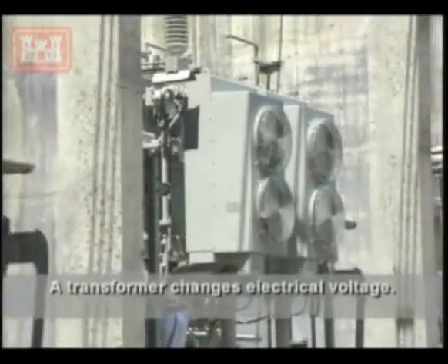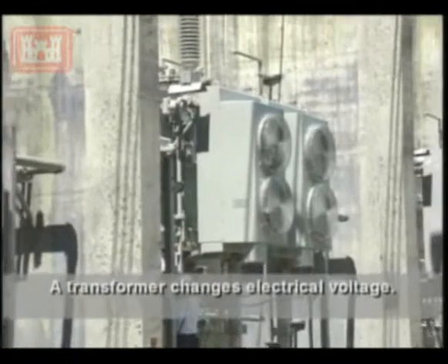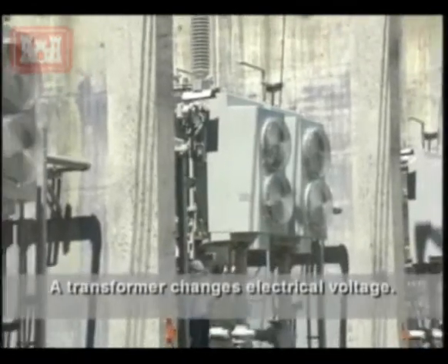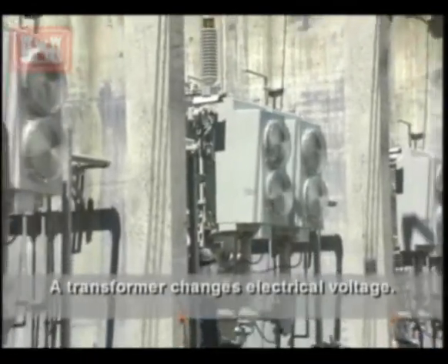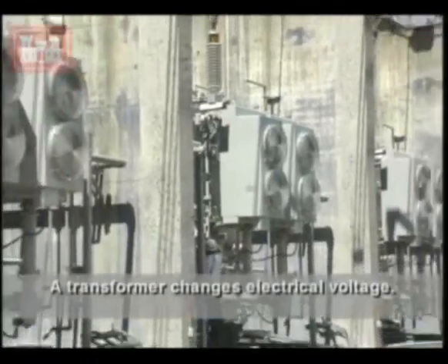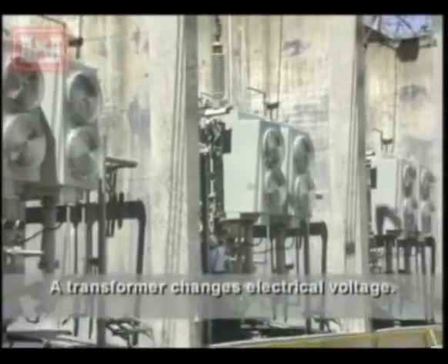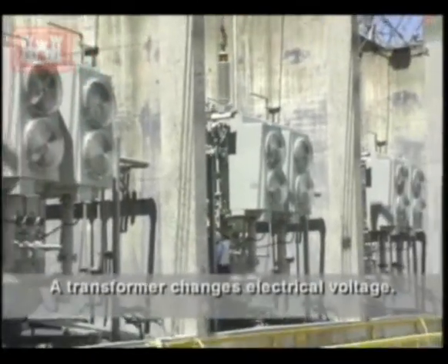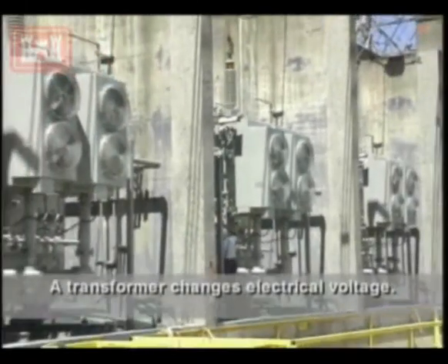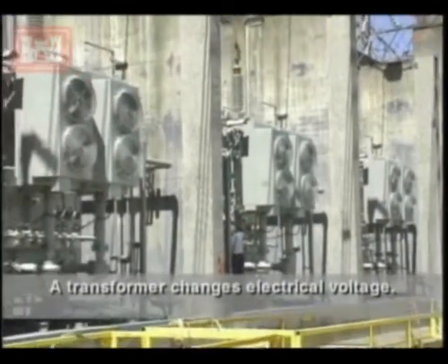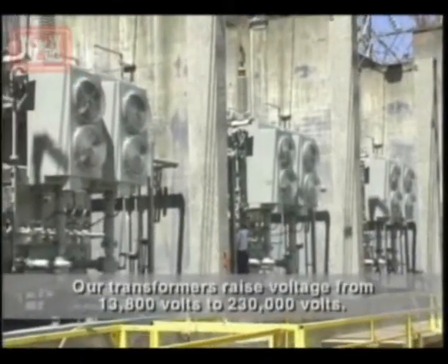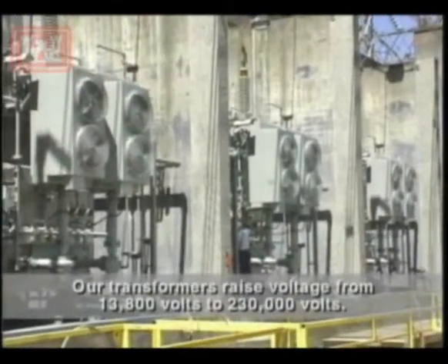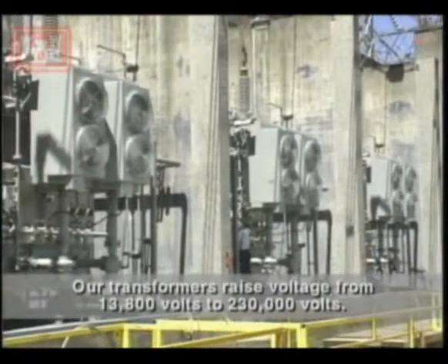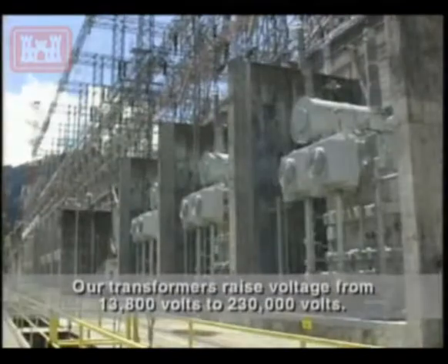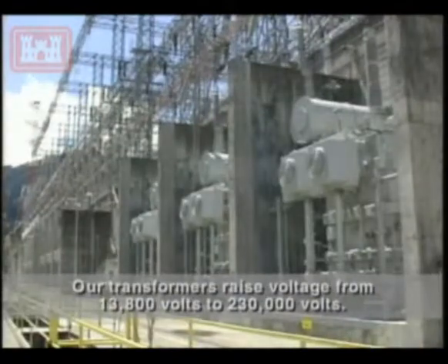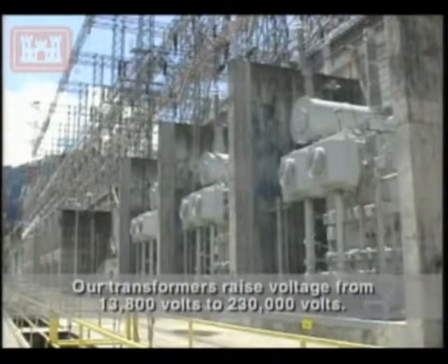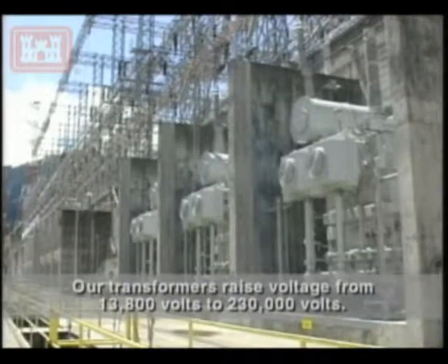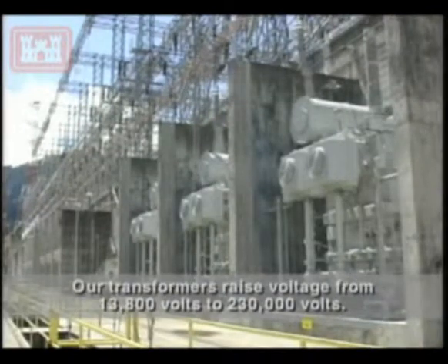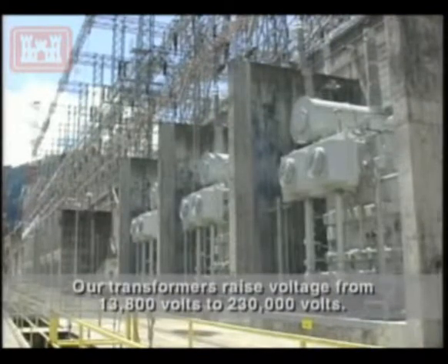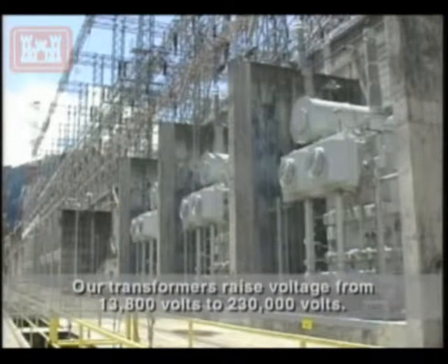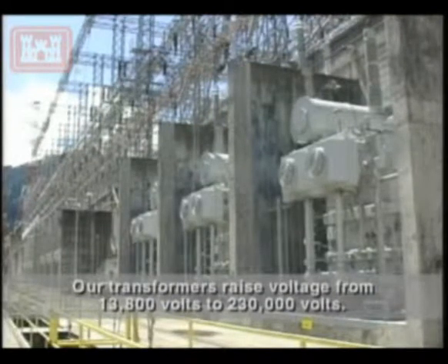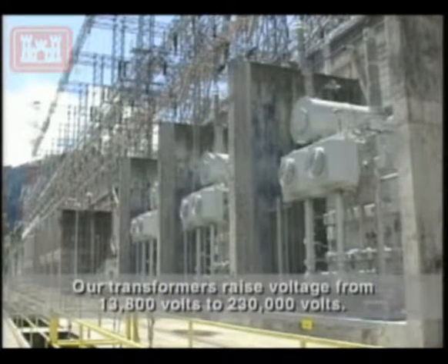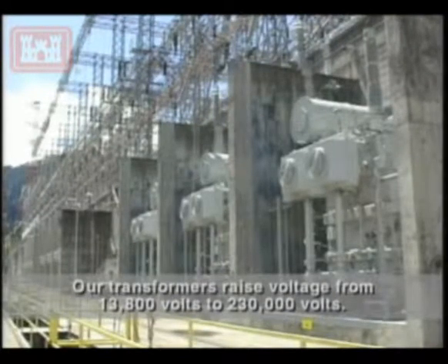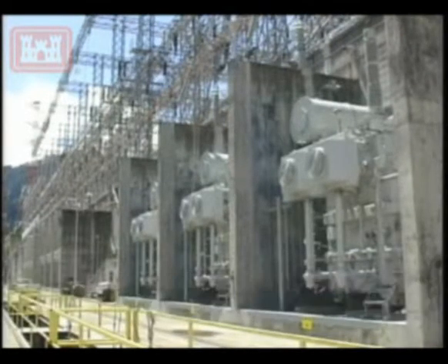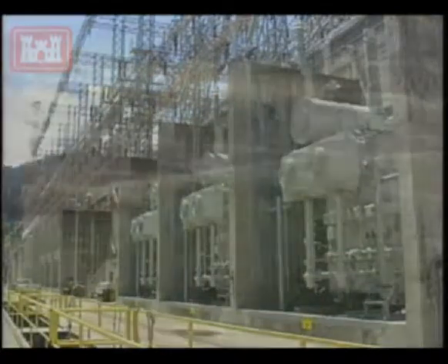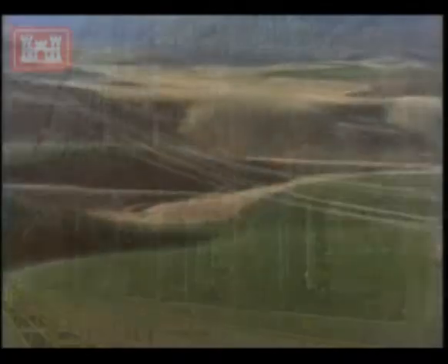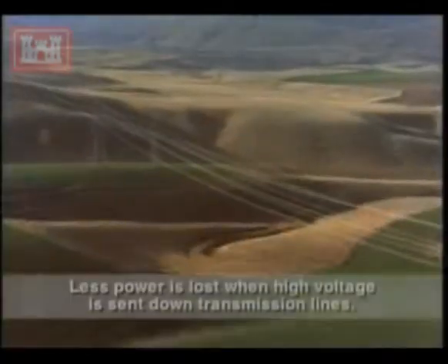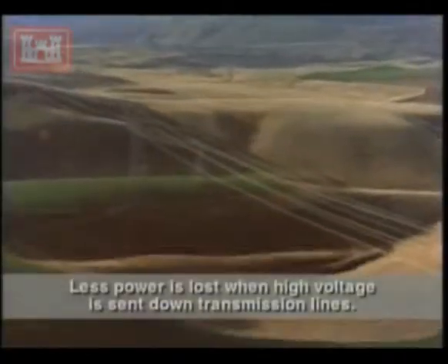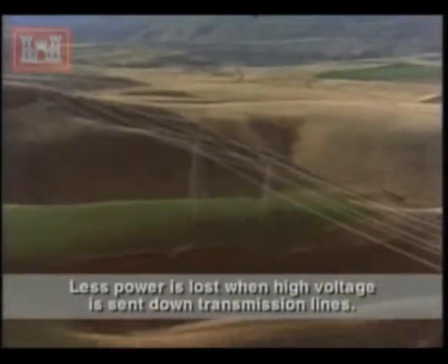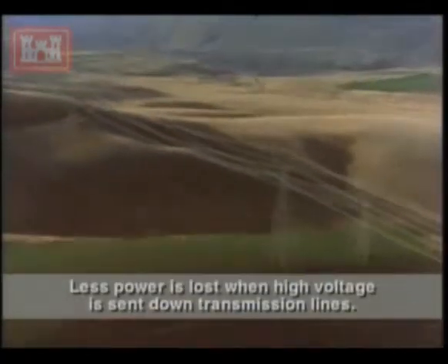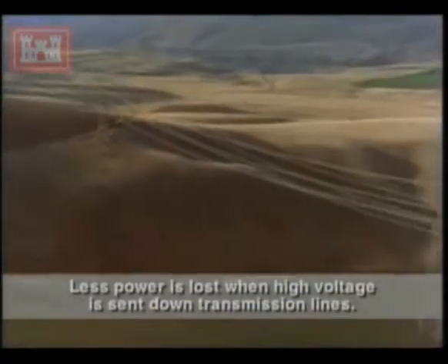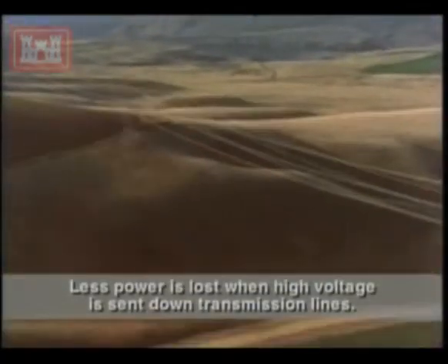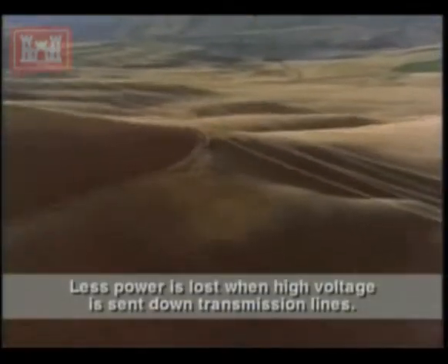A transformer changes electrical voltage. Our transformers raise voltage from 13,800 volts to 230,000 volts. Less power is lost when high voltage is sent down transmission lines.